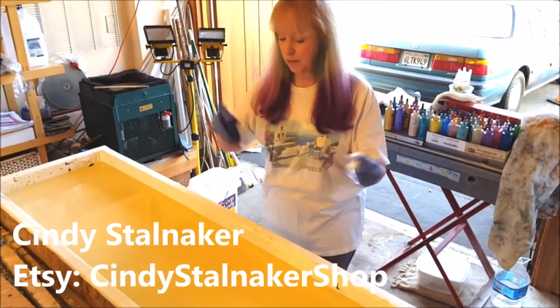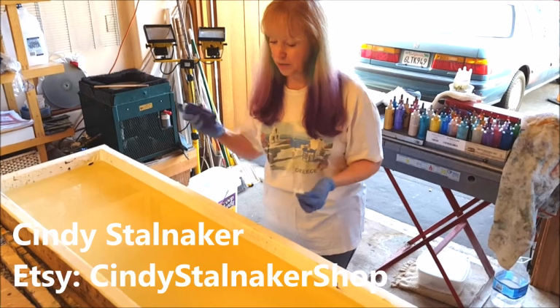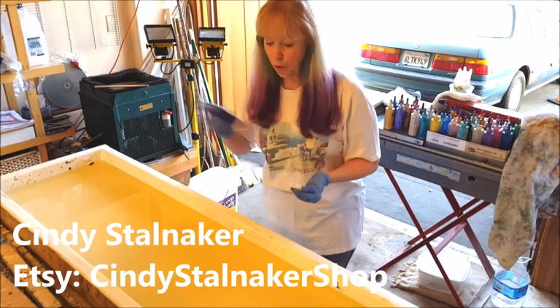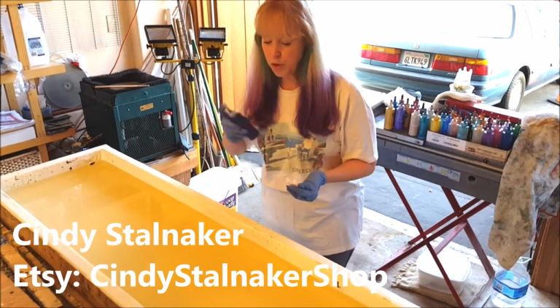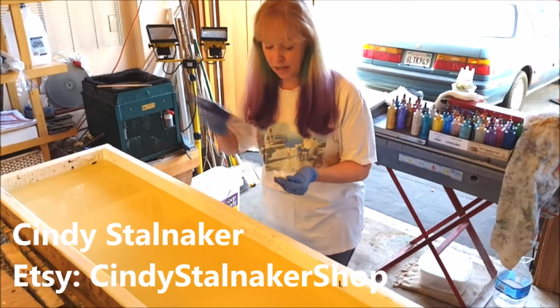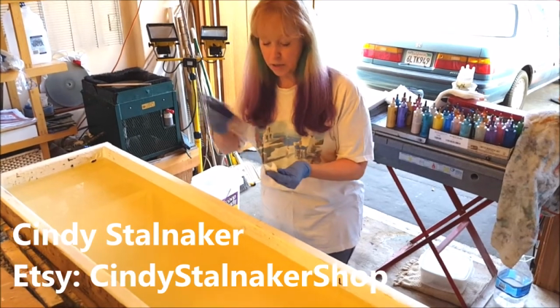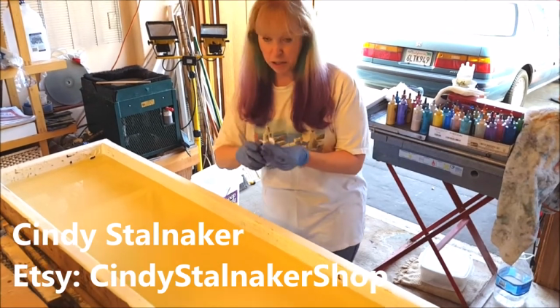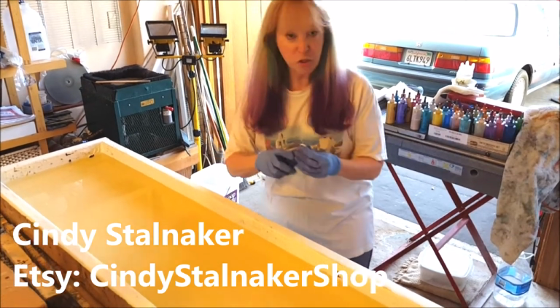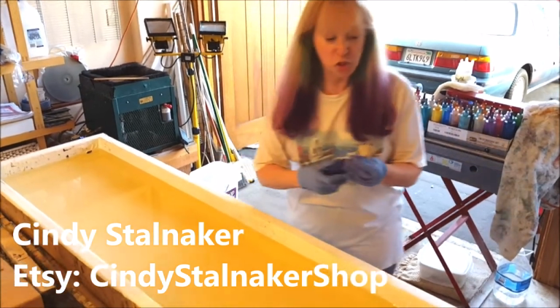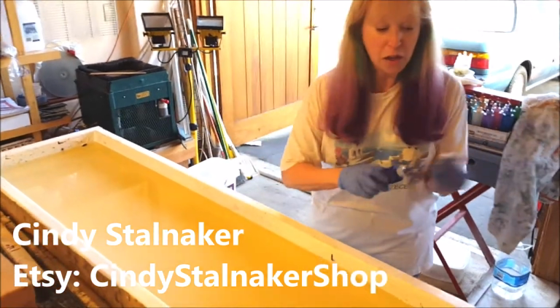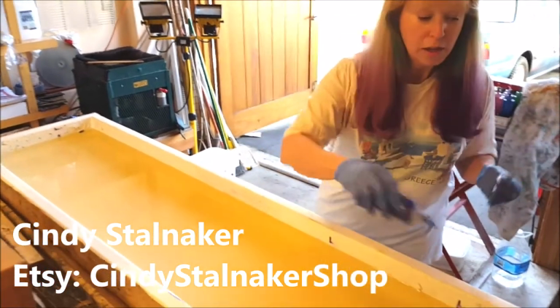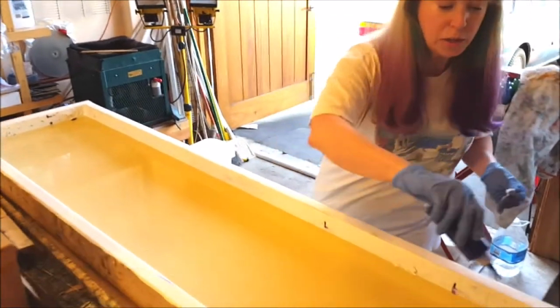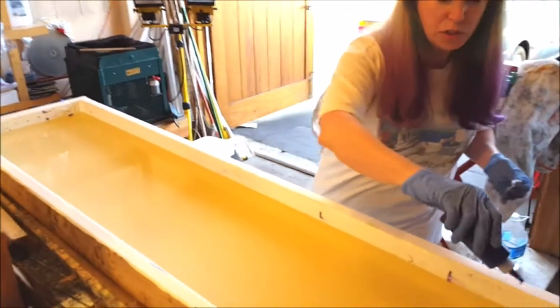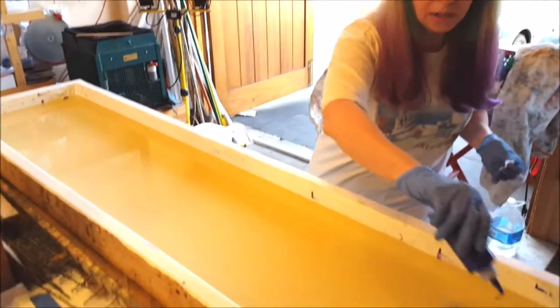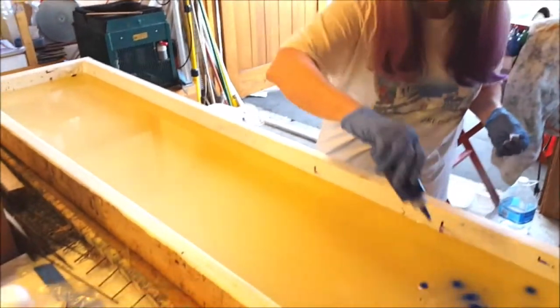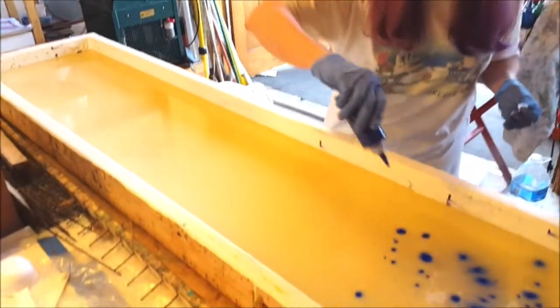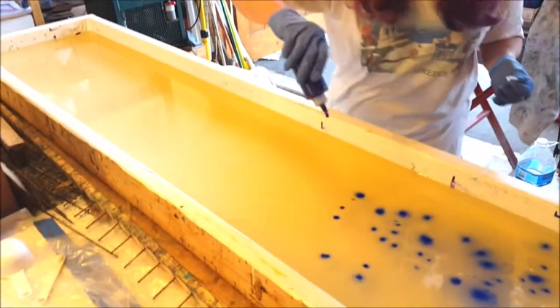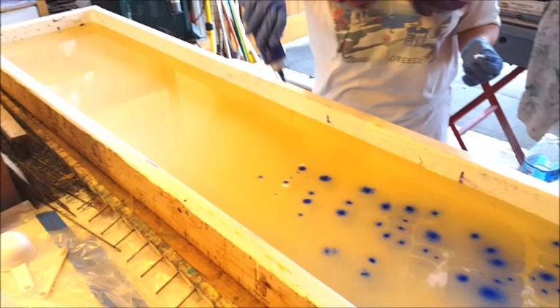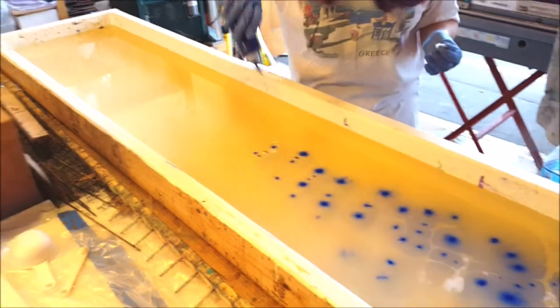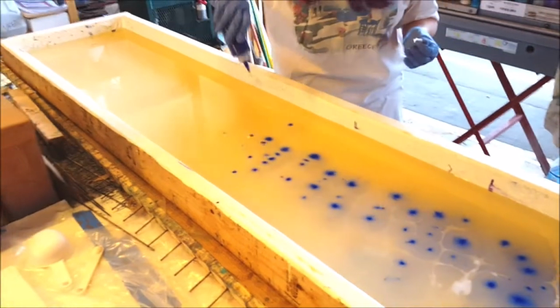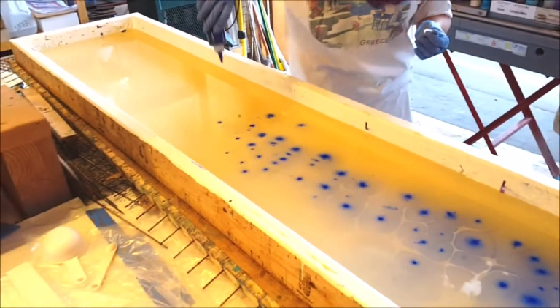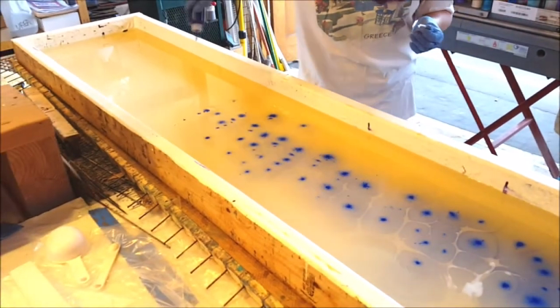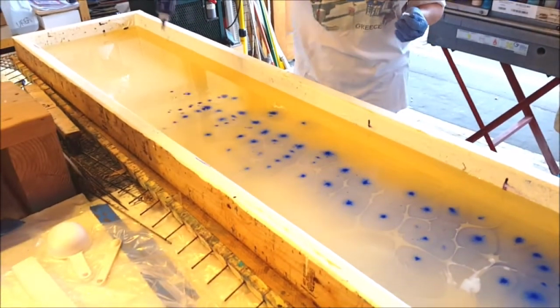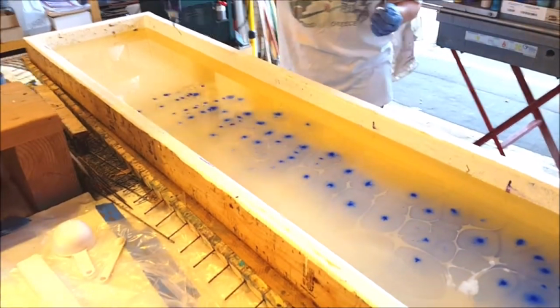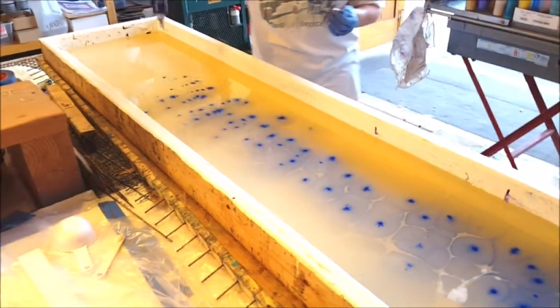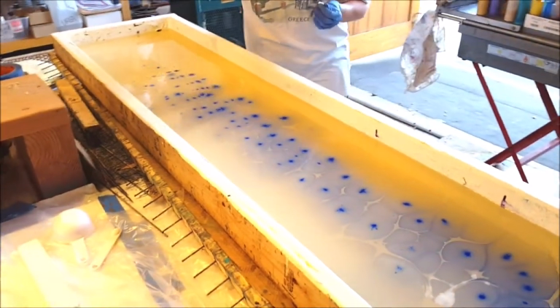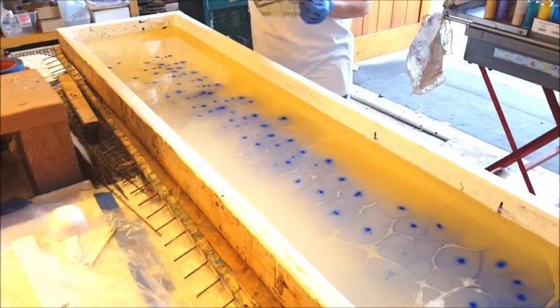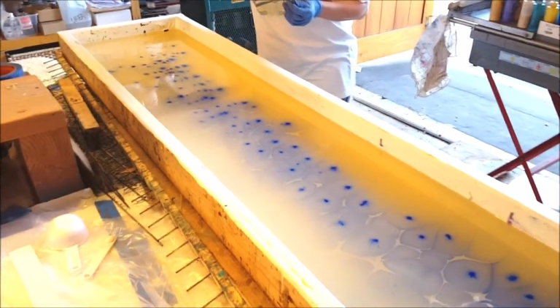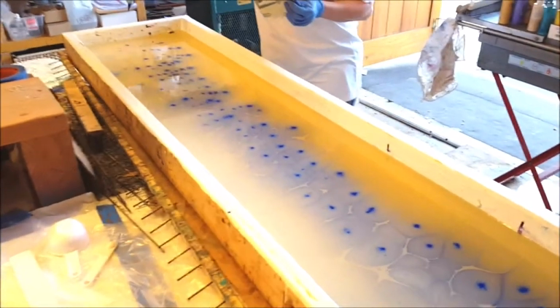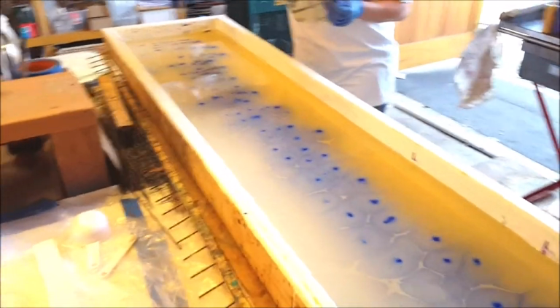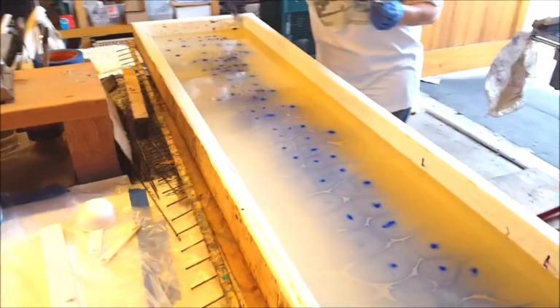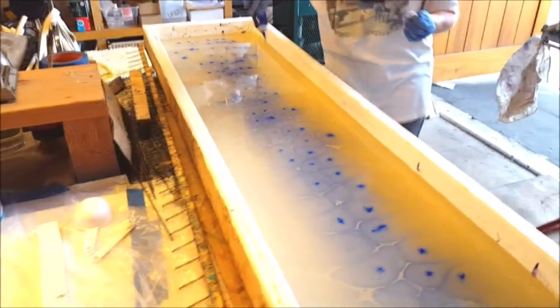I've got this water tray here. It's got a special gel solution in it. What I'm going to do is start adding water-based paints, one by one.